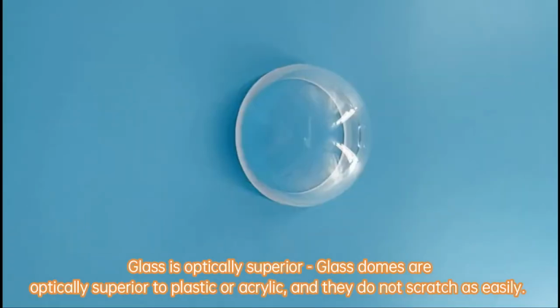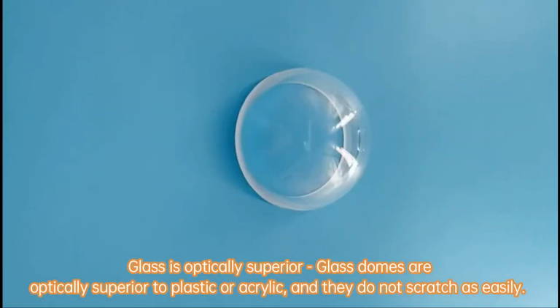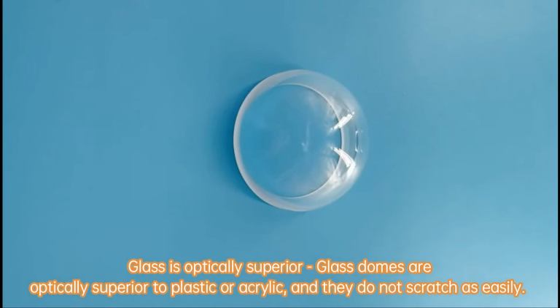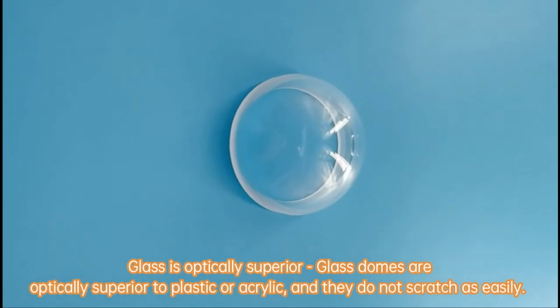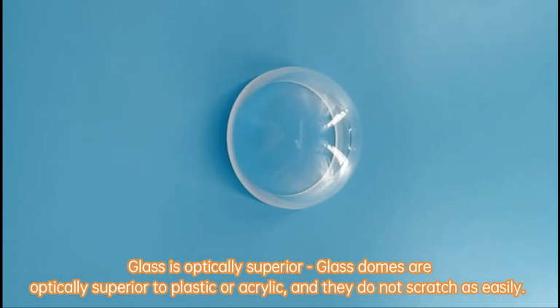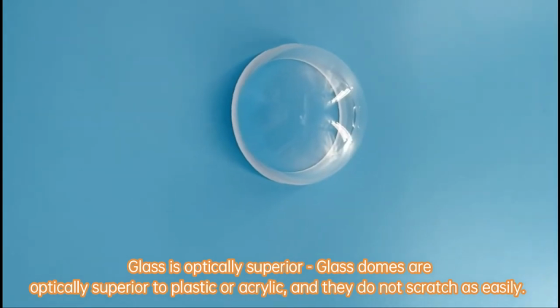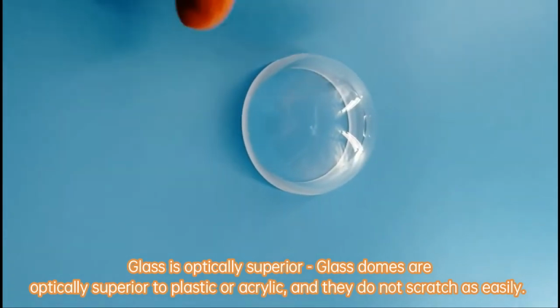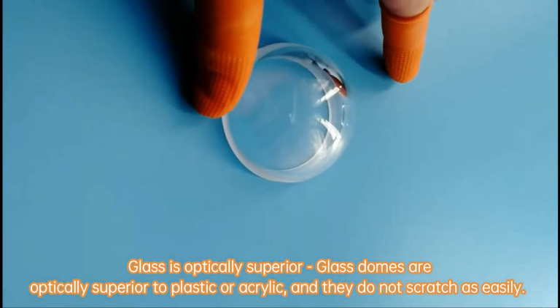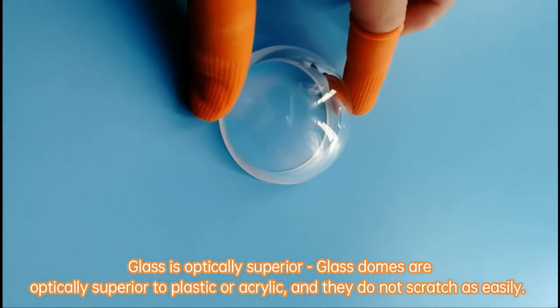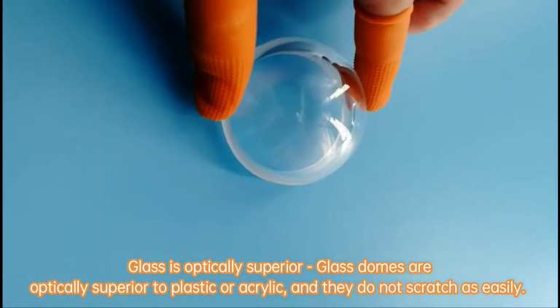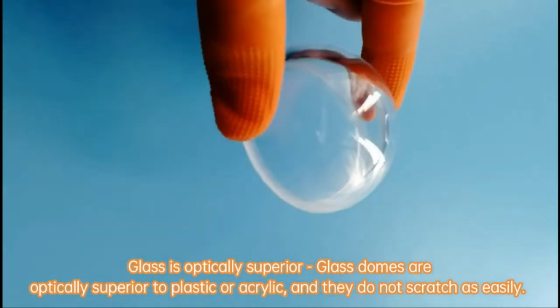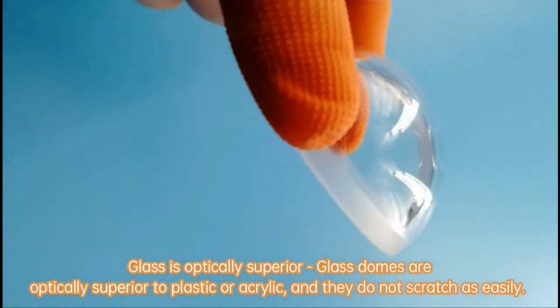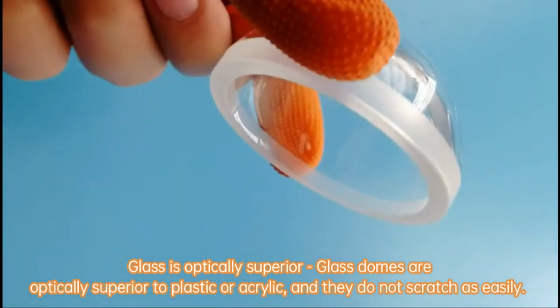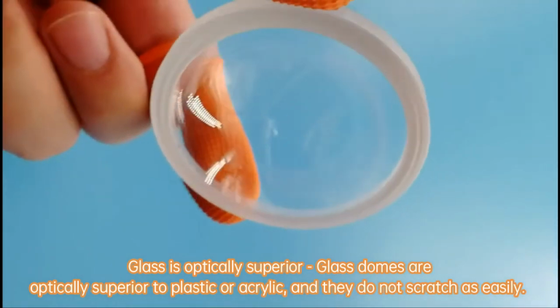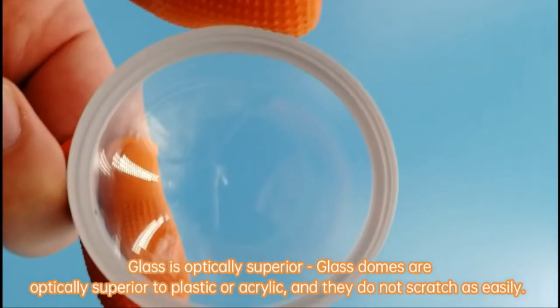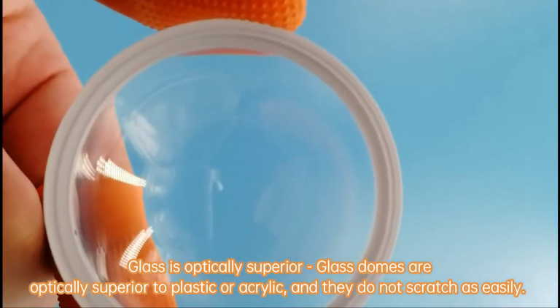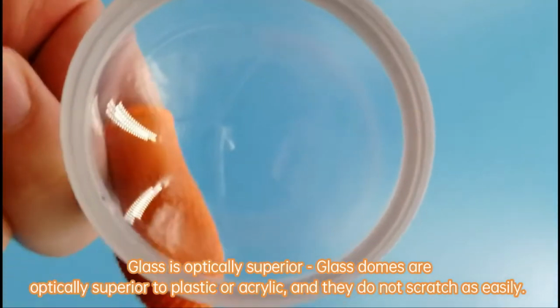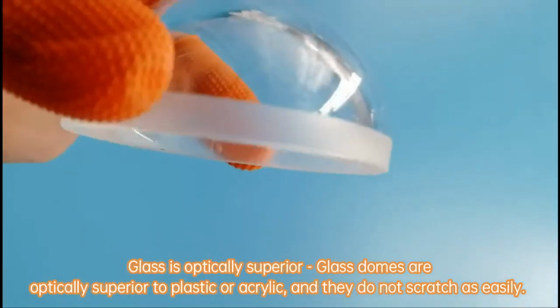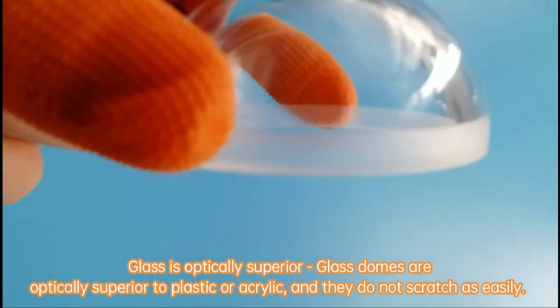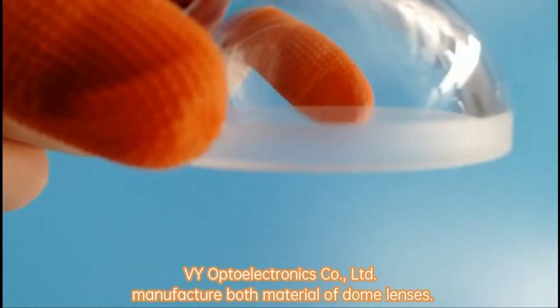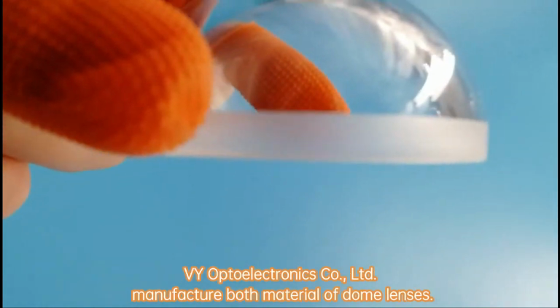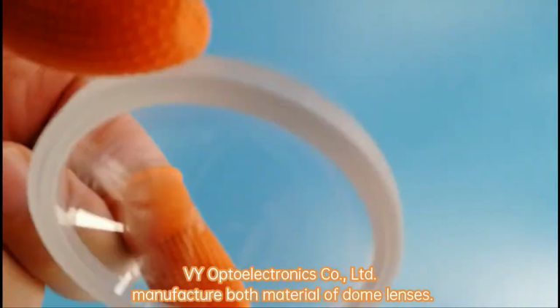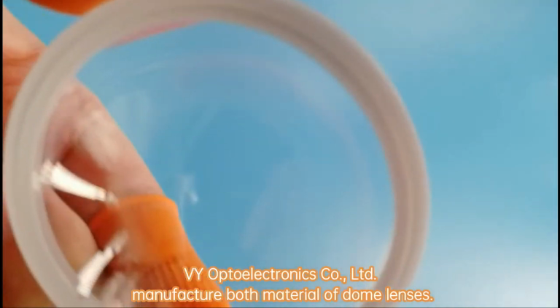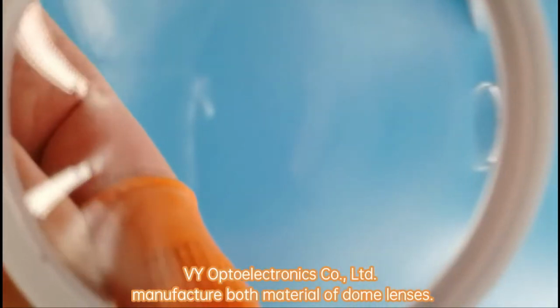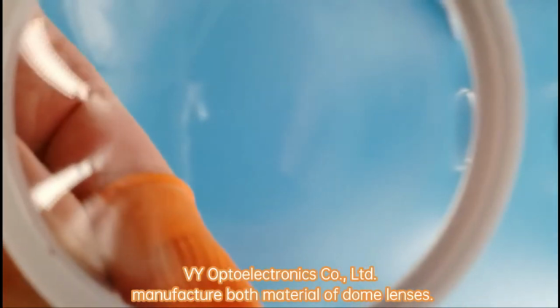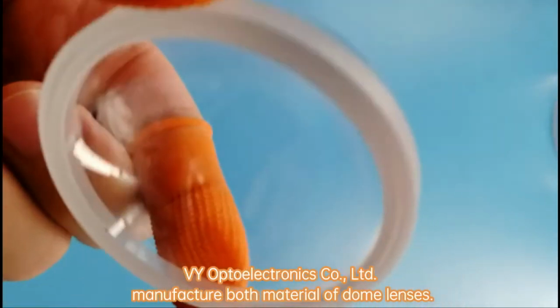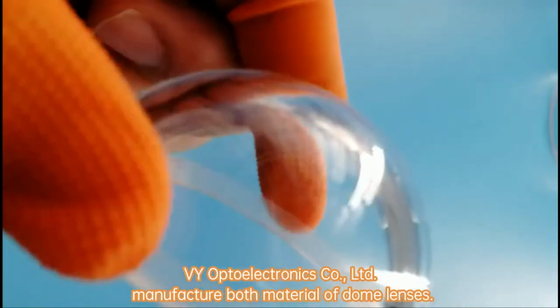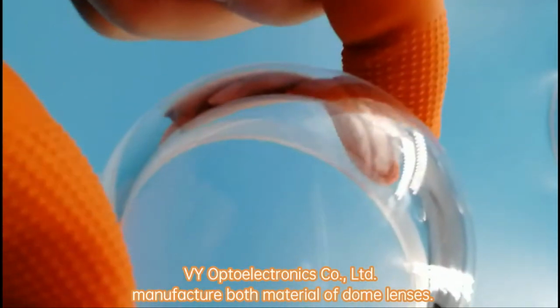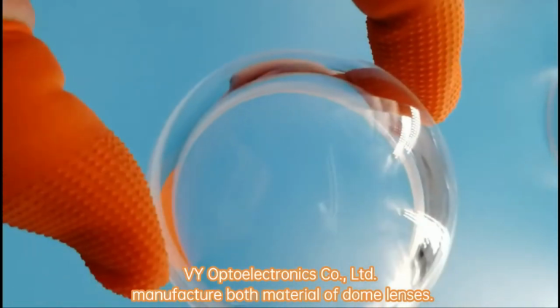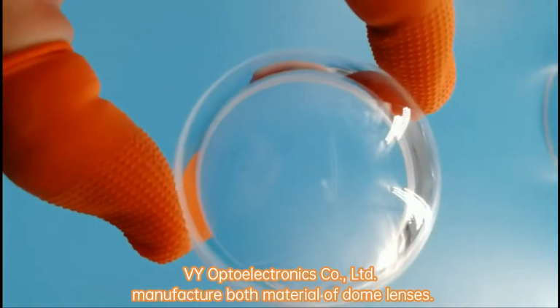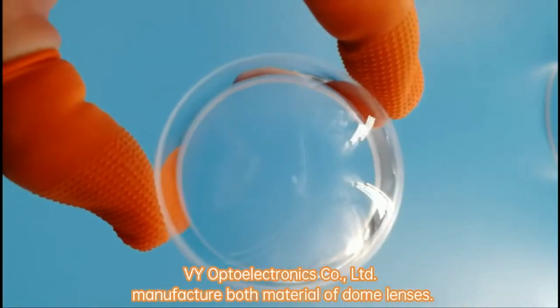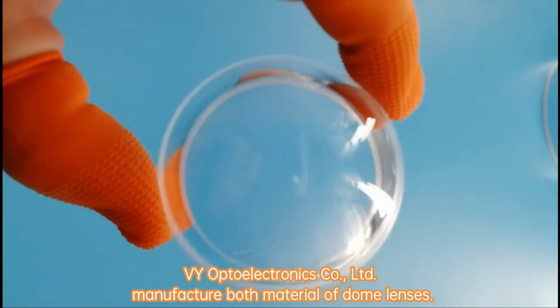Glass is optically superior. Glass domes are optically superior to plastic or acrylic, and they do not scratch as easily. VY Opto Electronics Co. Limited manufactures both materials of dome lenses.